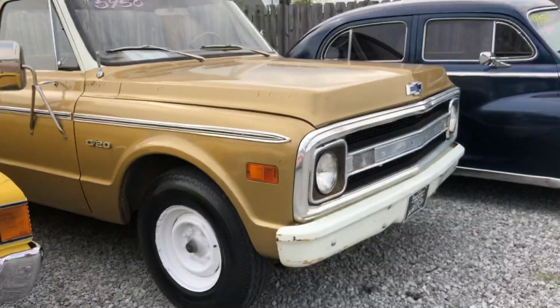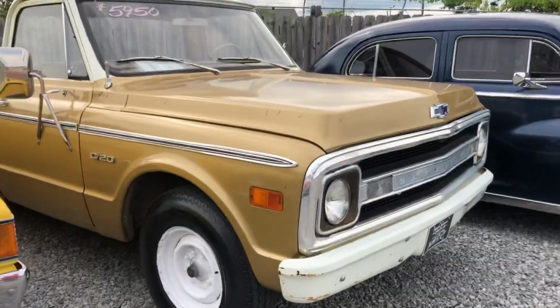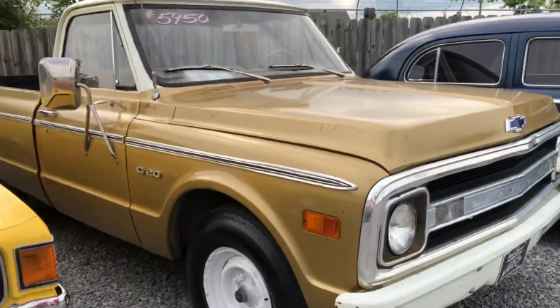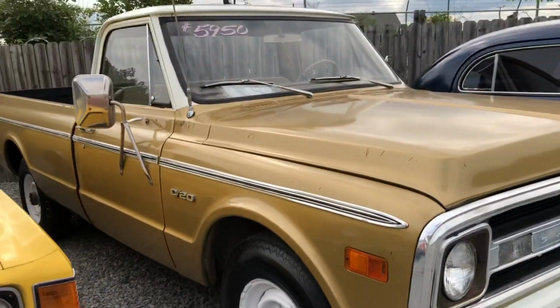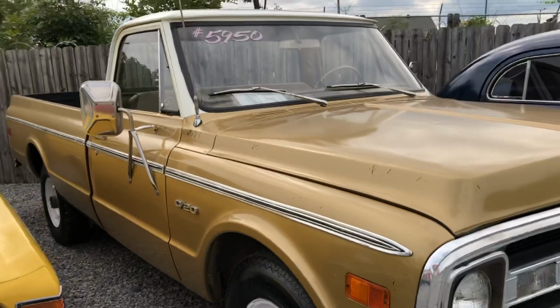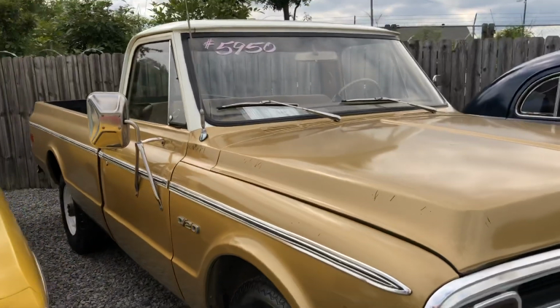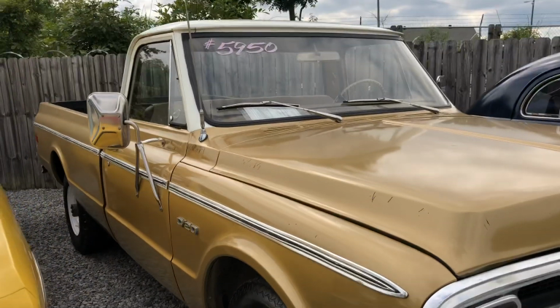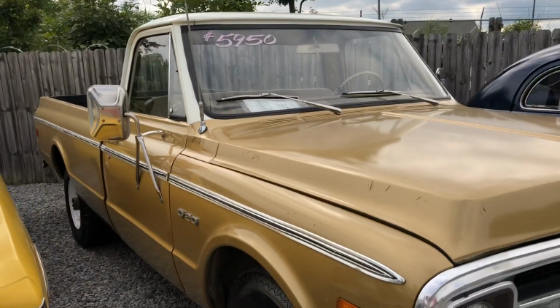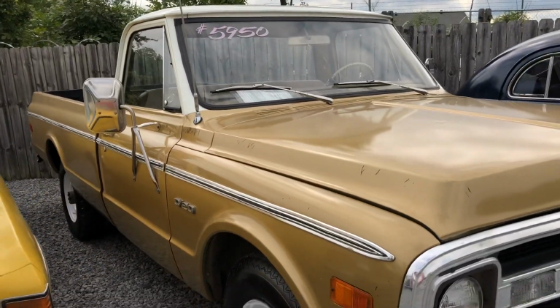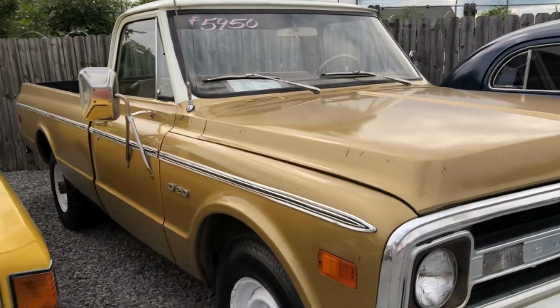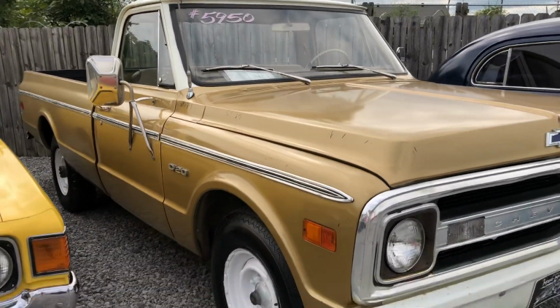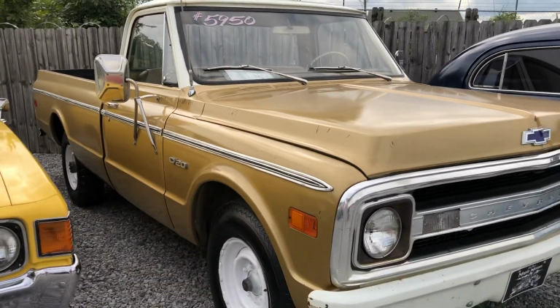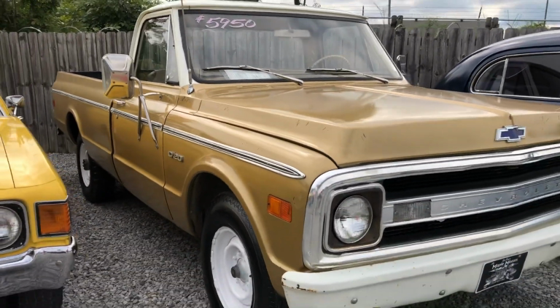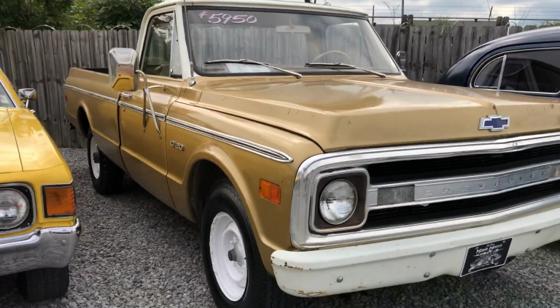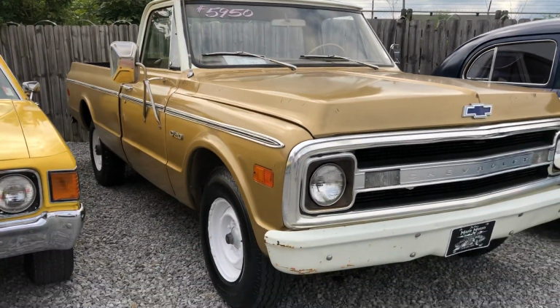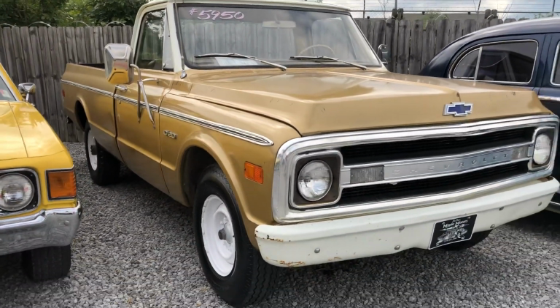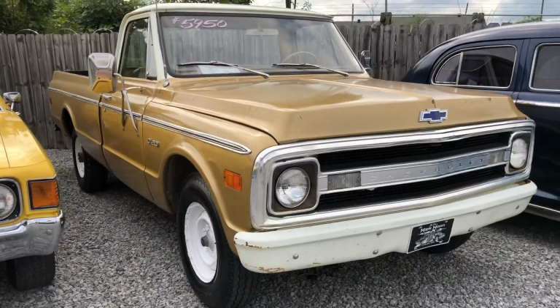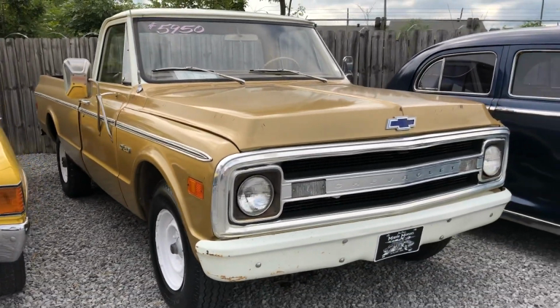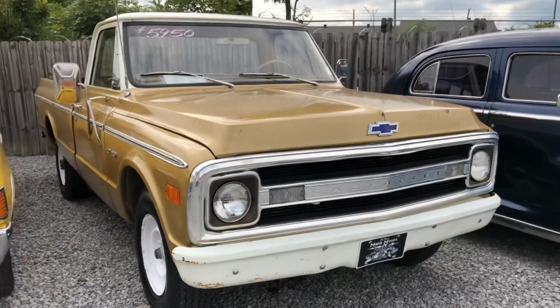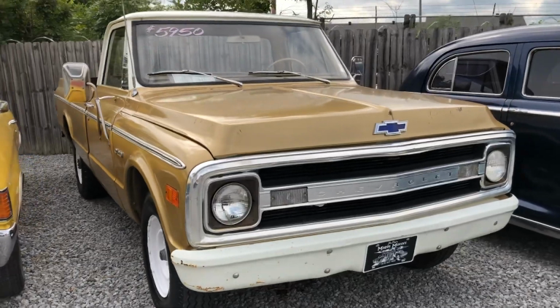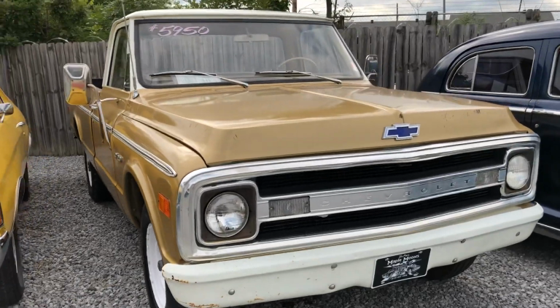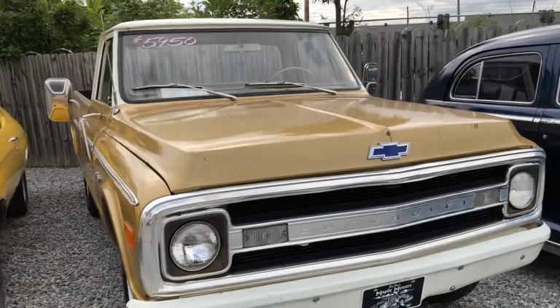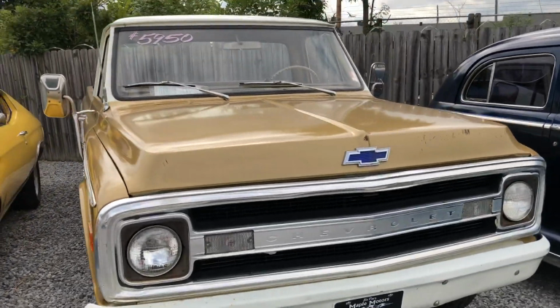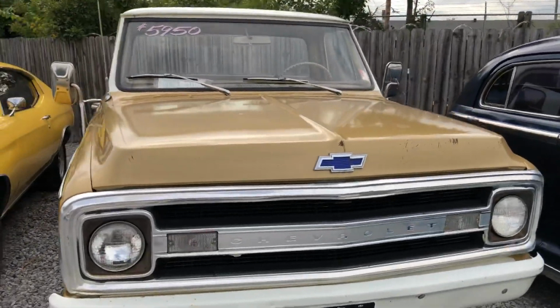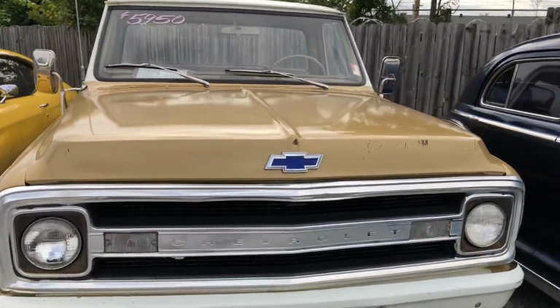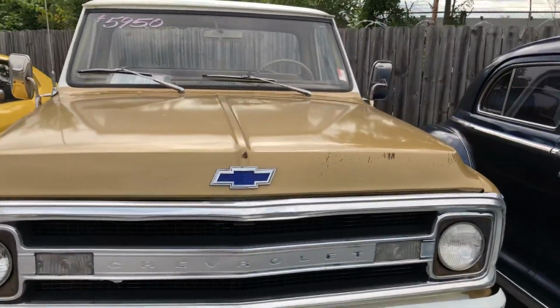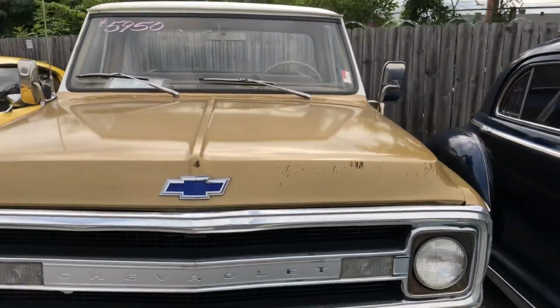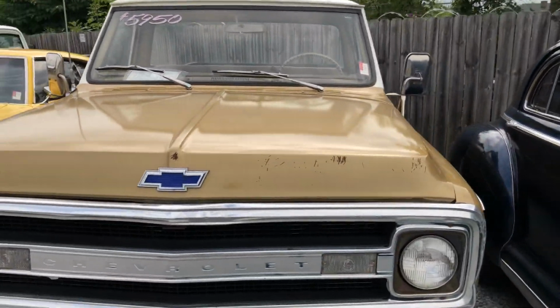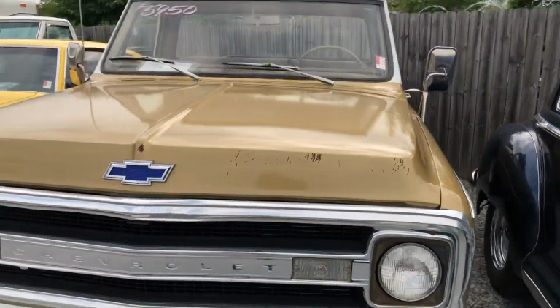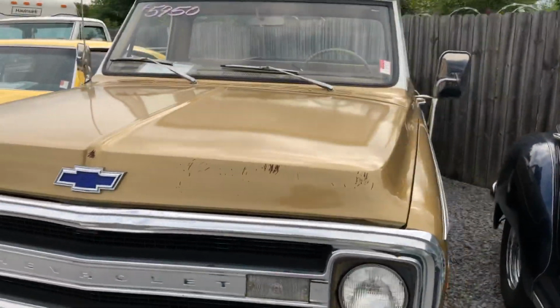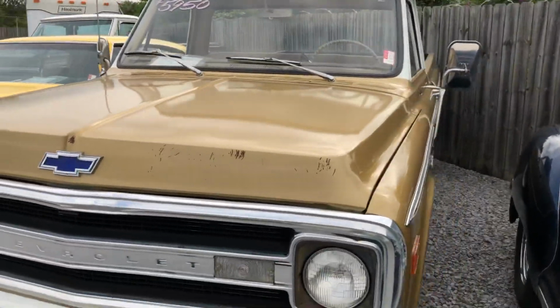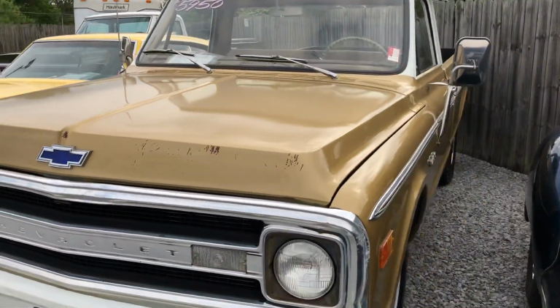We got a C20 truck sitting here — $5,950, long bed. It's our little shop truck basically. Right now we run around picking up wheels and tires in it, sometimes go to lunch in it. Three-speed.